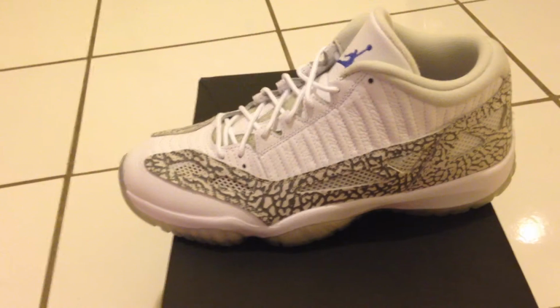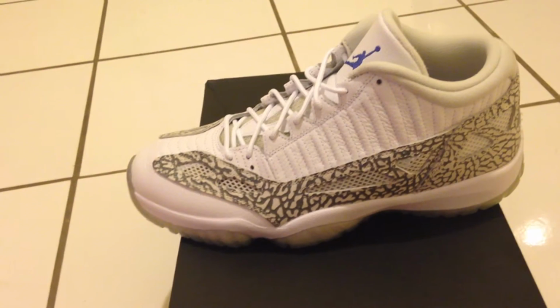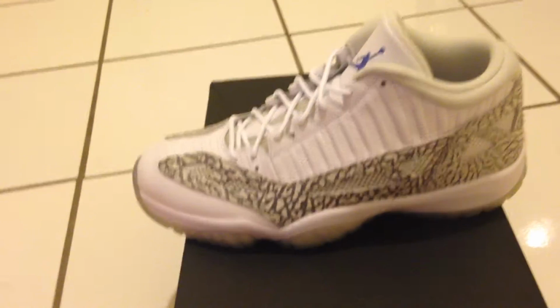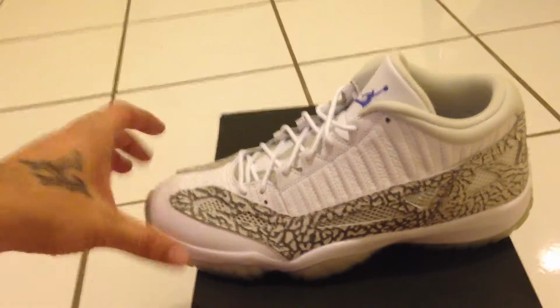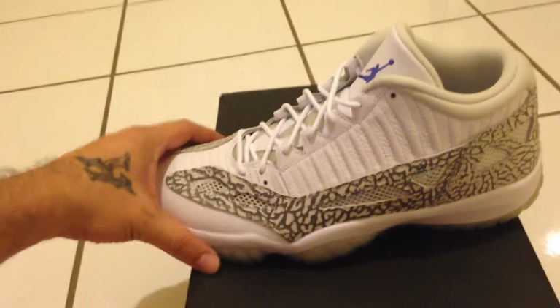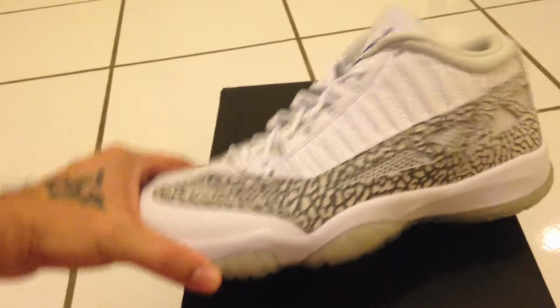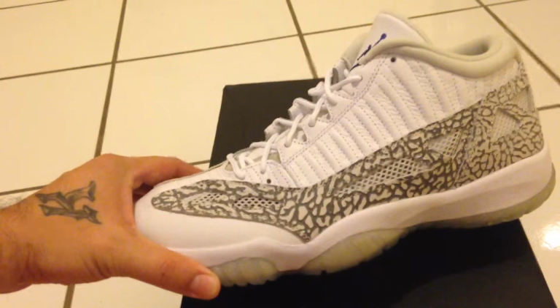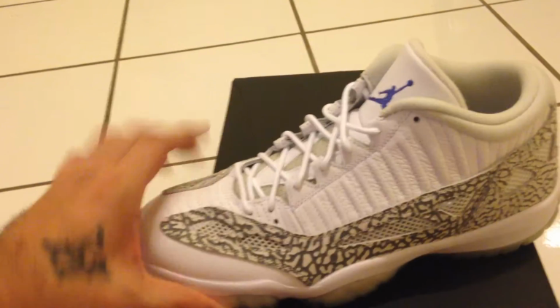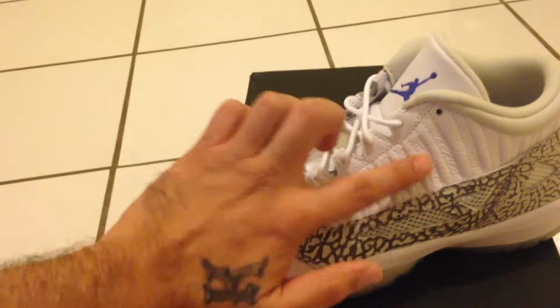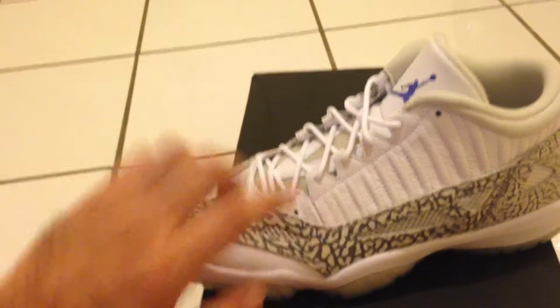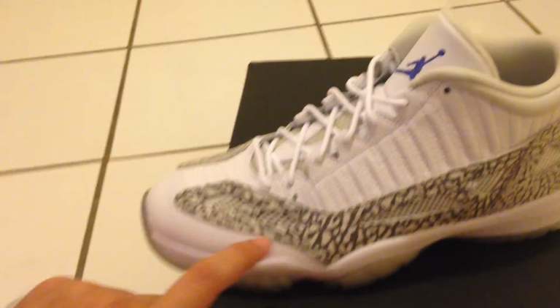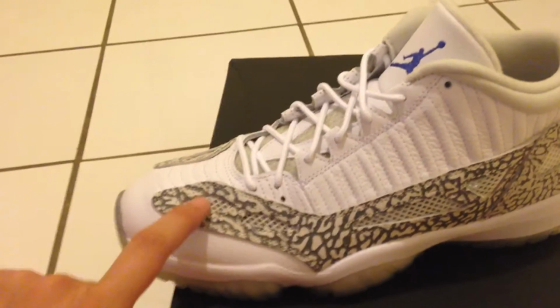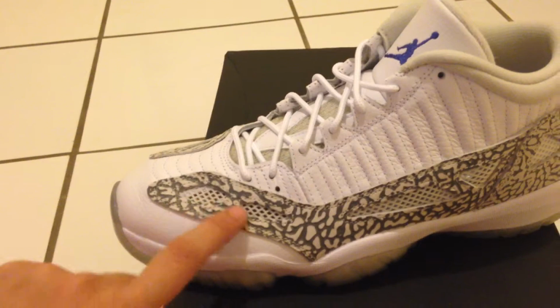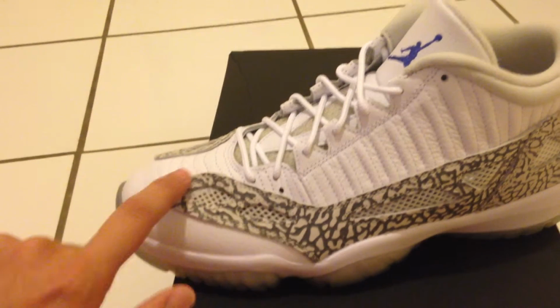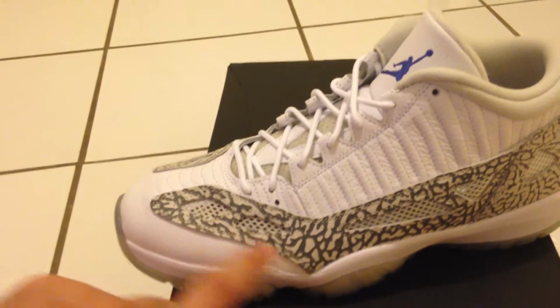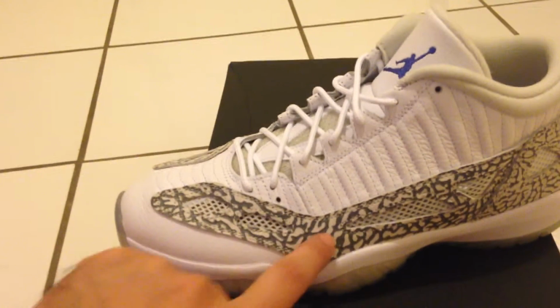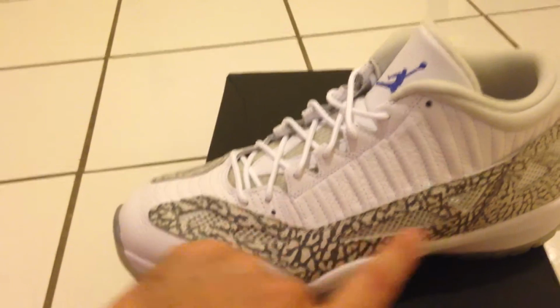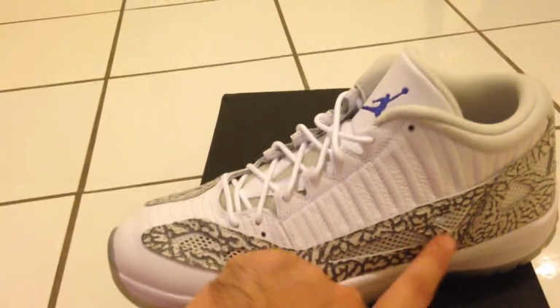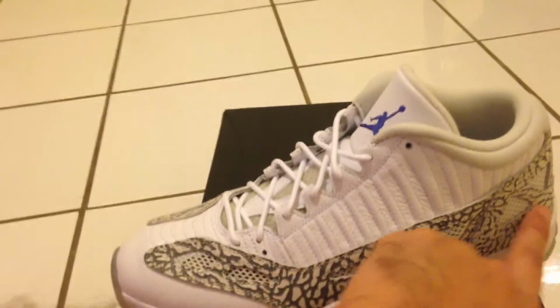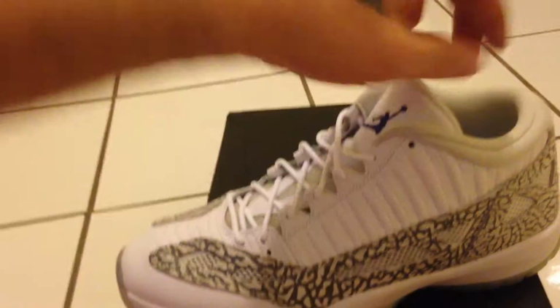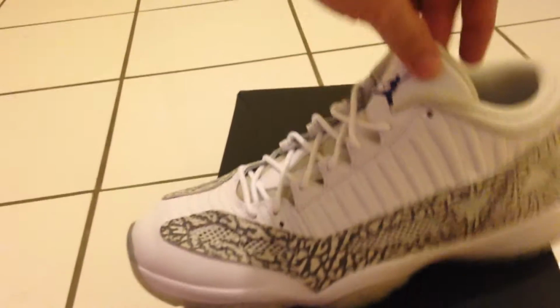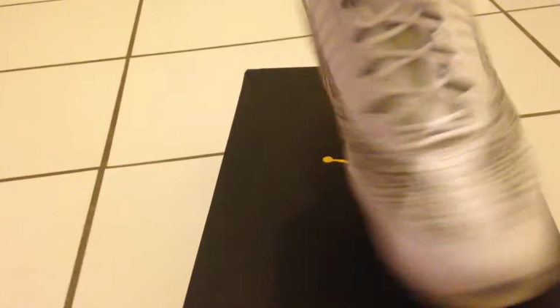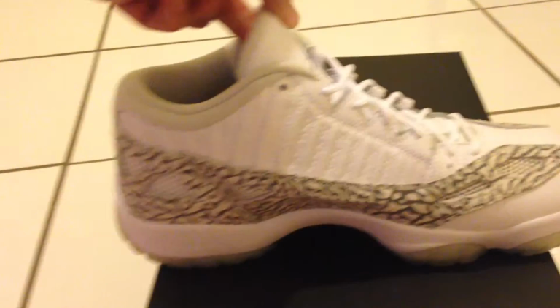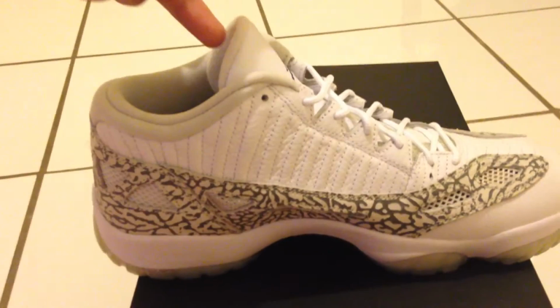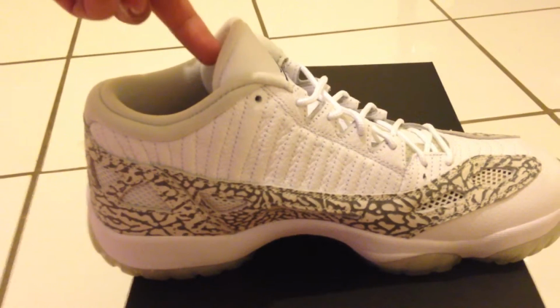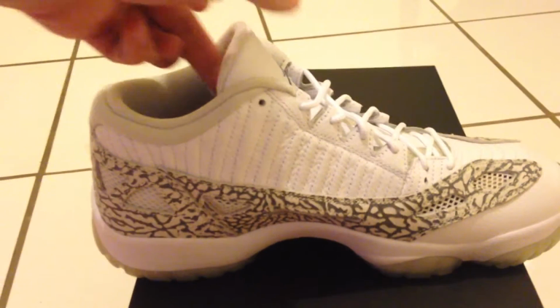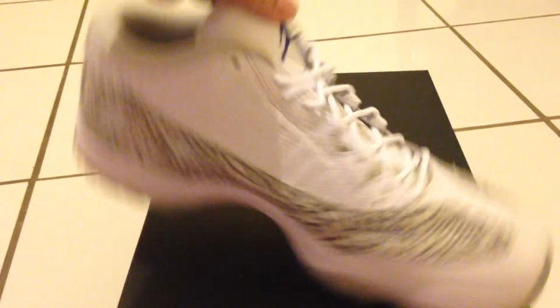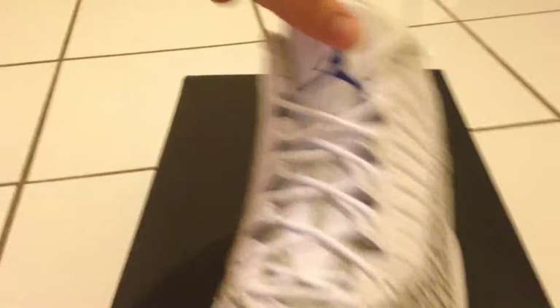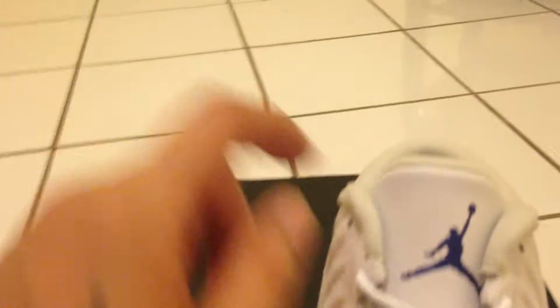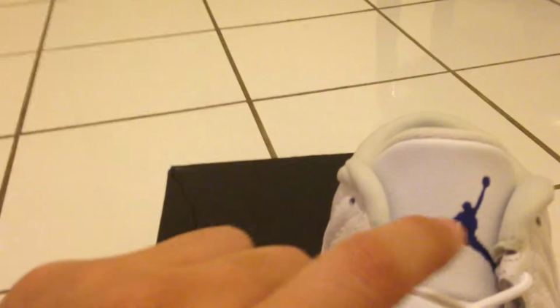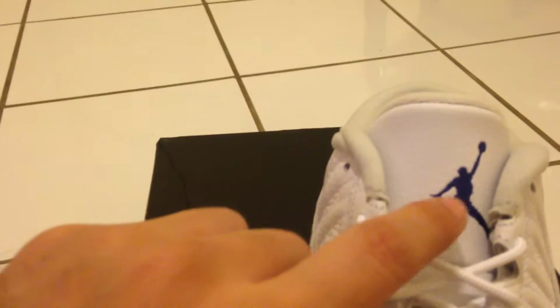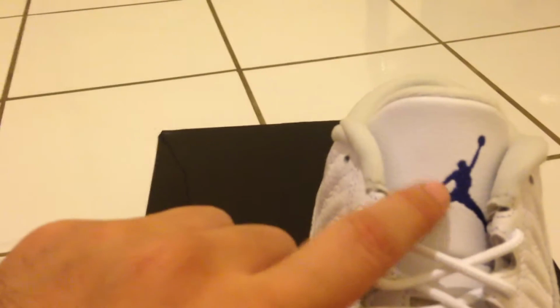These are the Cobalts. Mostly all white. You got a leather upper. You got your little elephant print or cement print all on the side panels of the shoe, both sides. You got your Cobalt Jumpman right here.